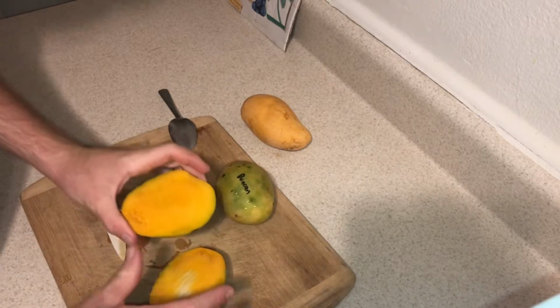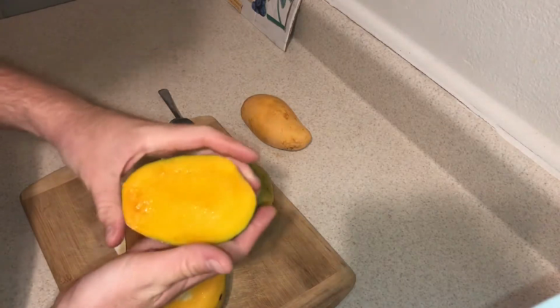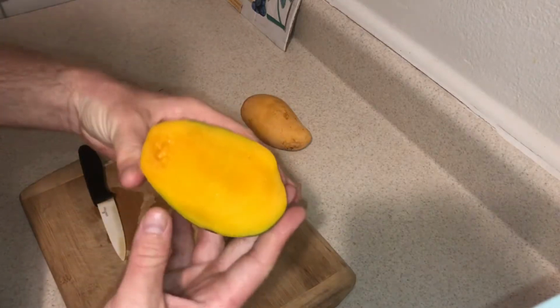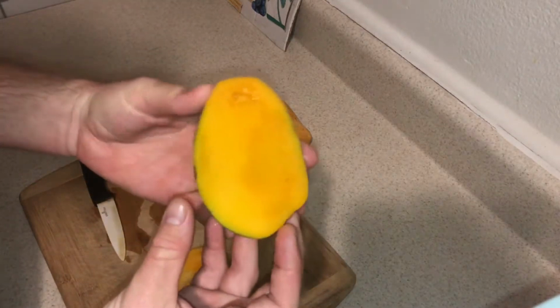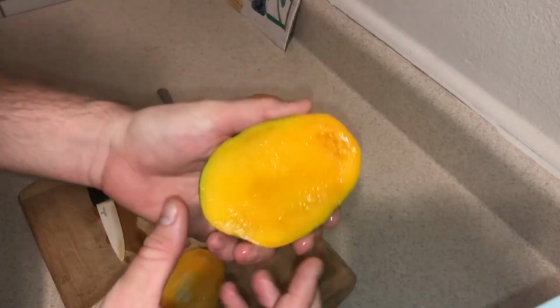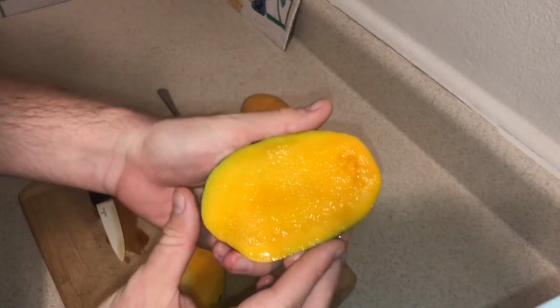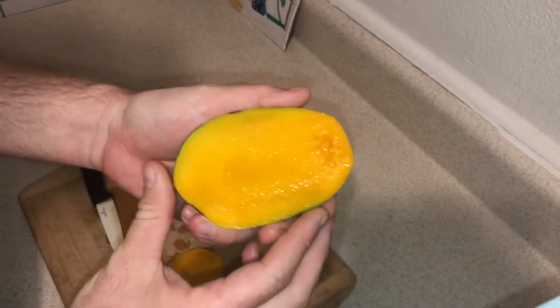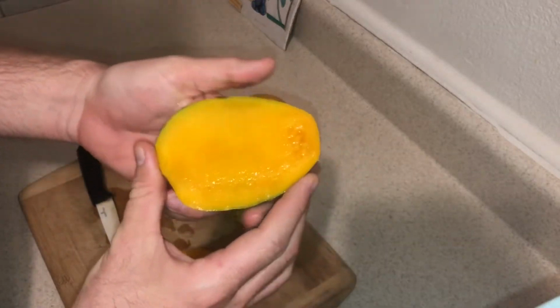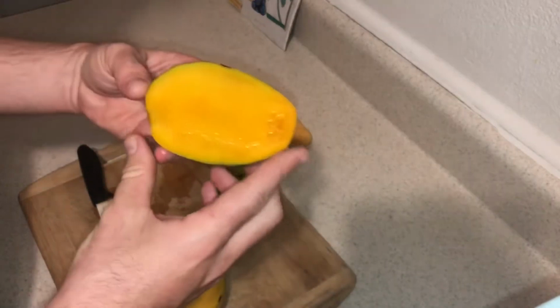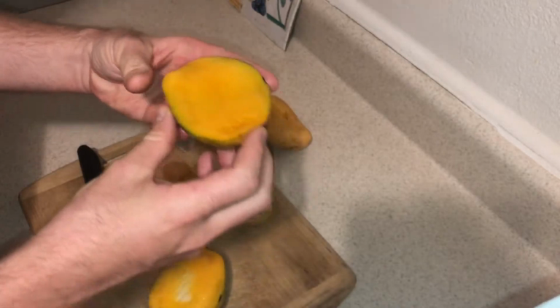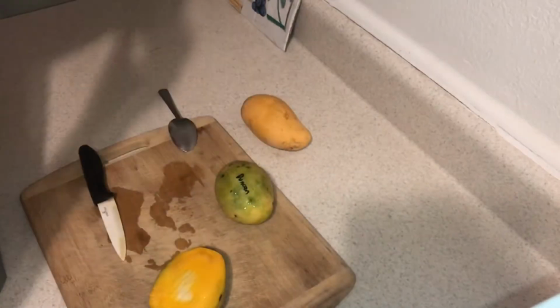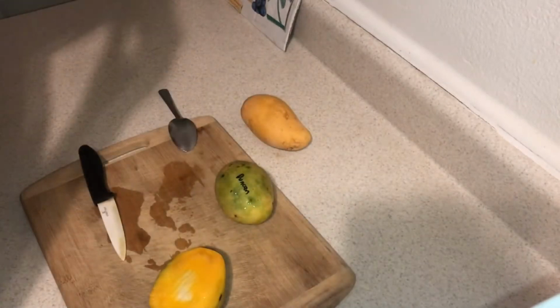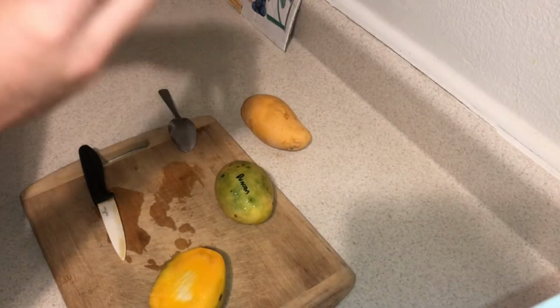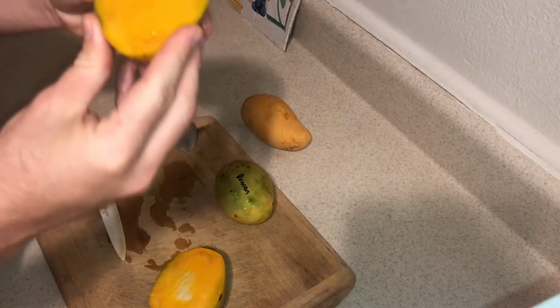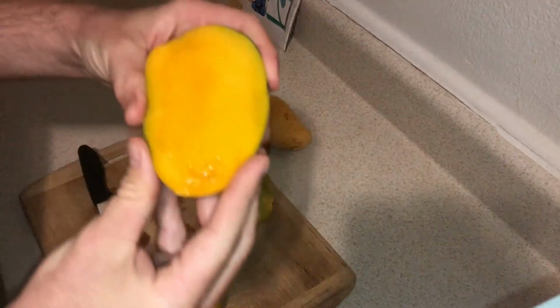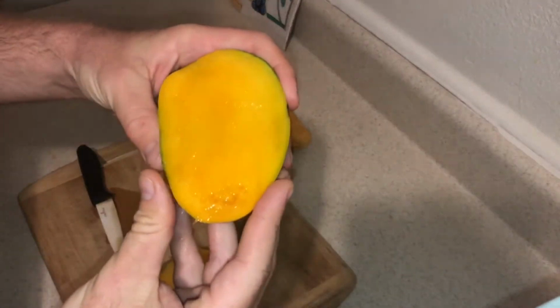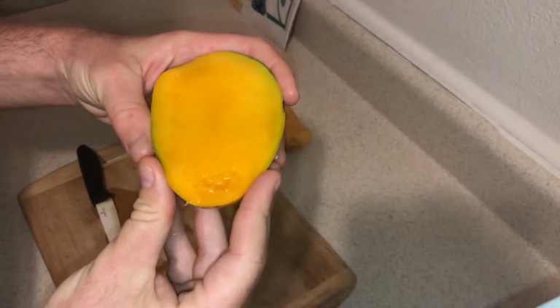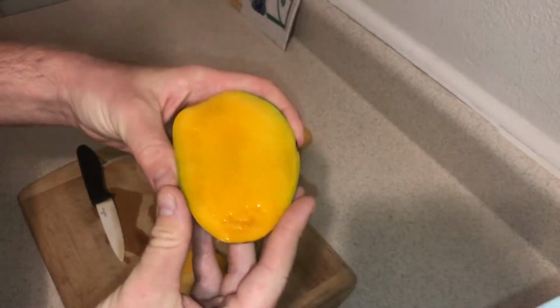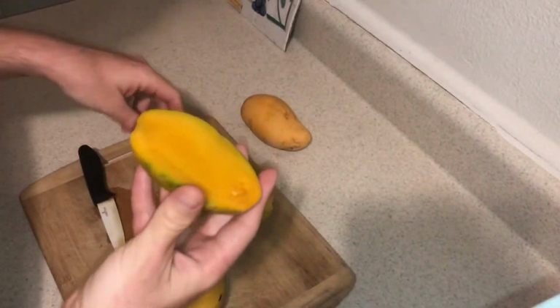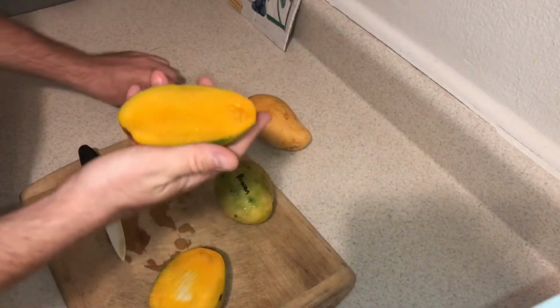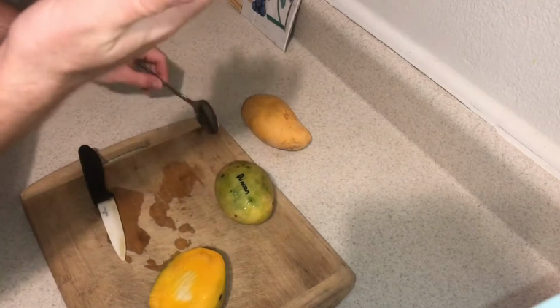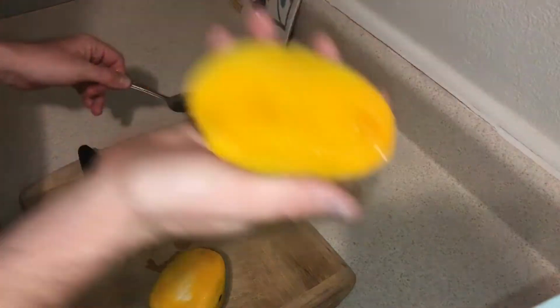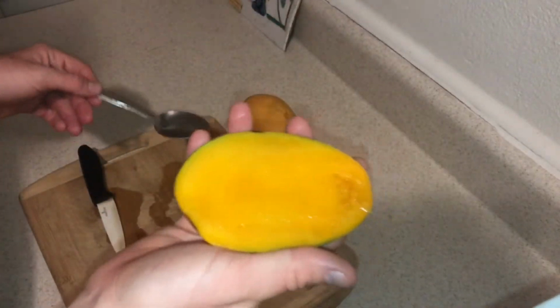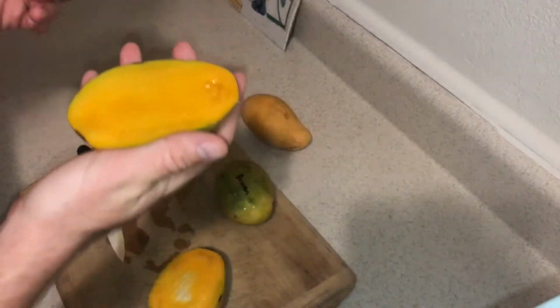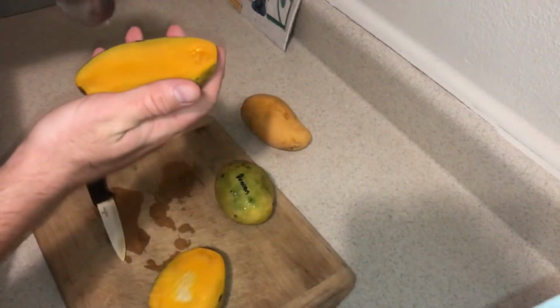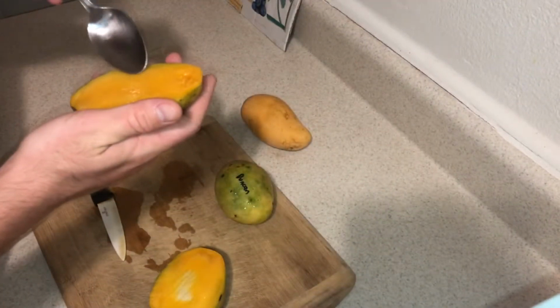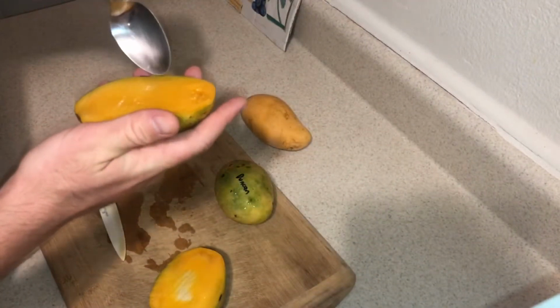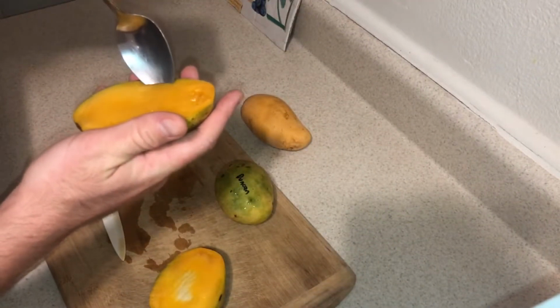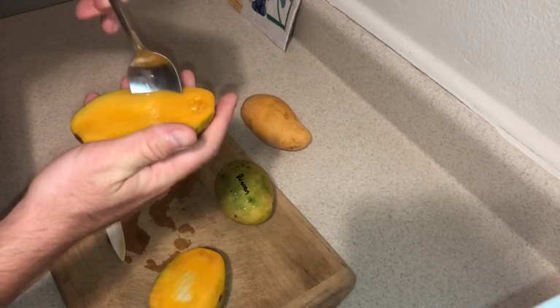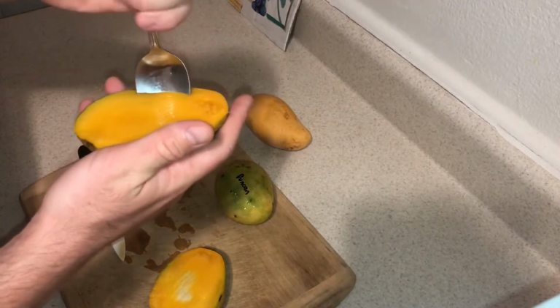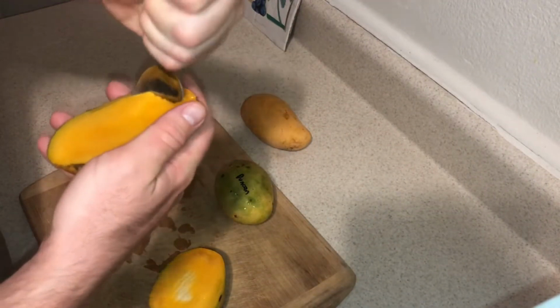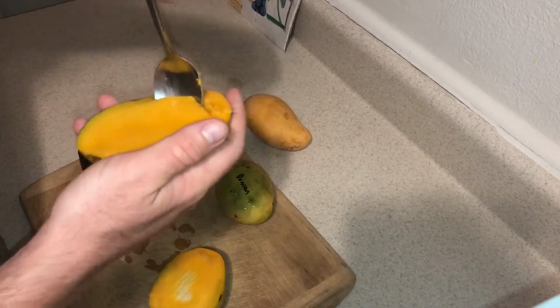I'll leave a link down below telling you where I got this. I treated myself to some great Florida mangoes. It's hard to find these right now with what's been going on, but let's give Dunkin' Mango a try.